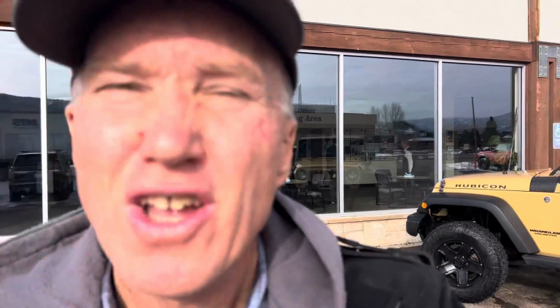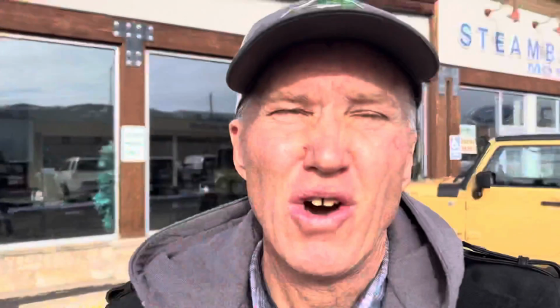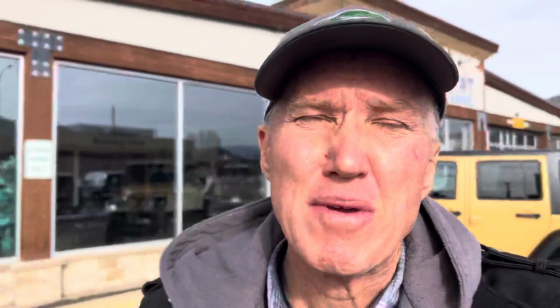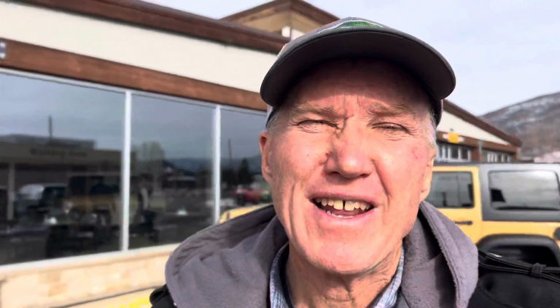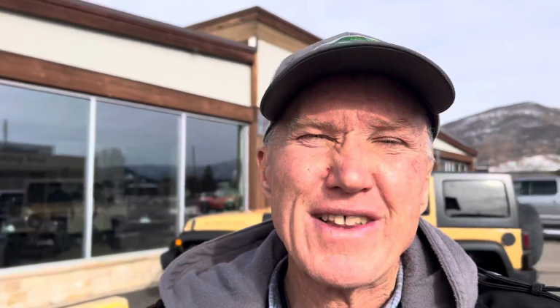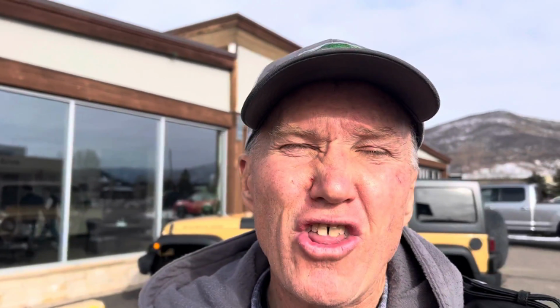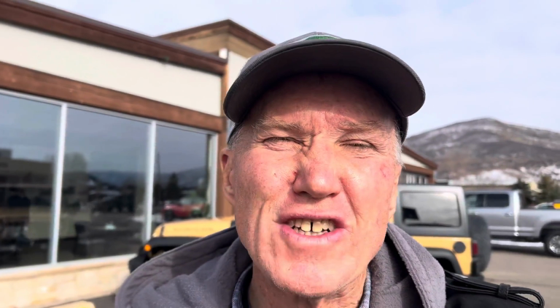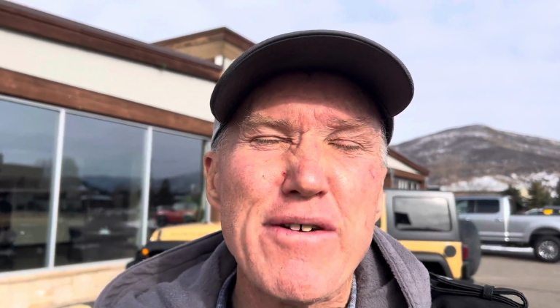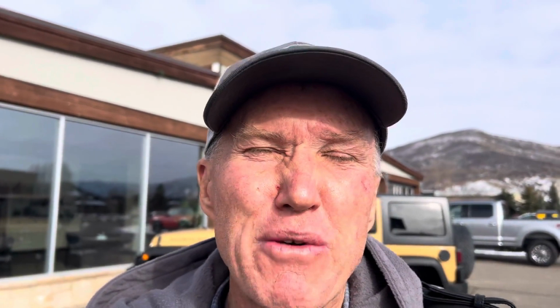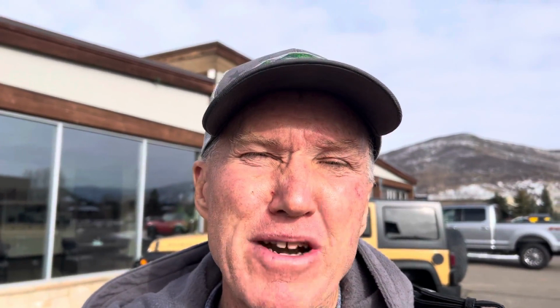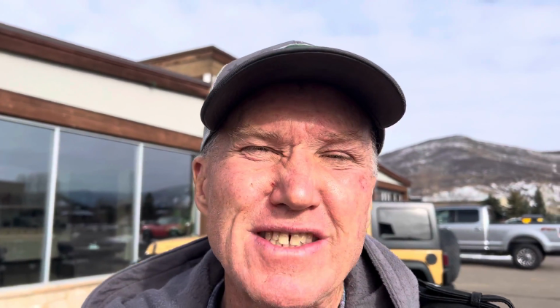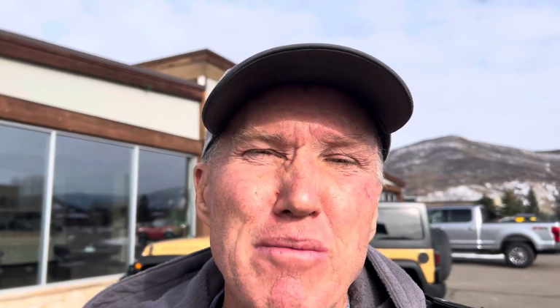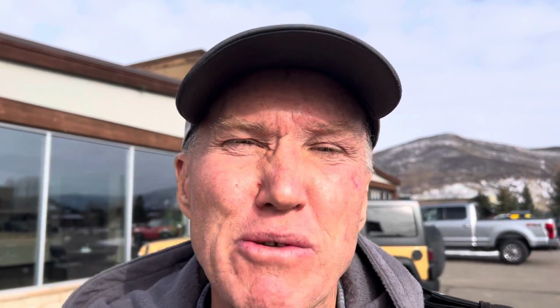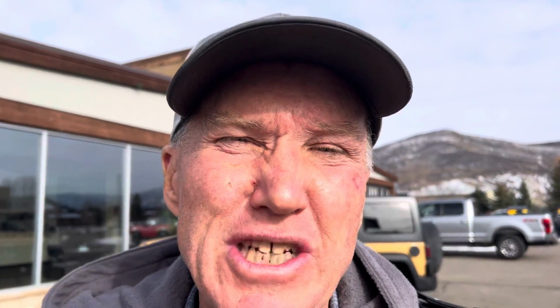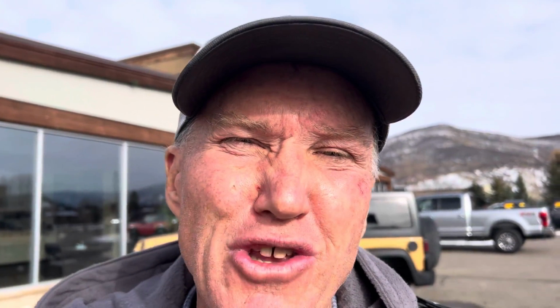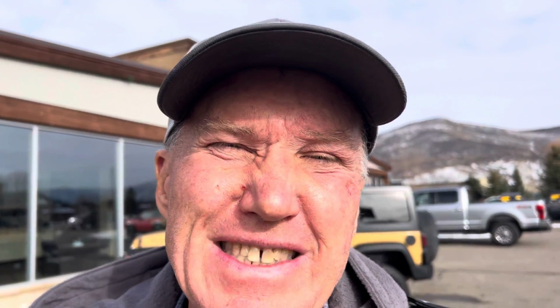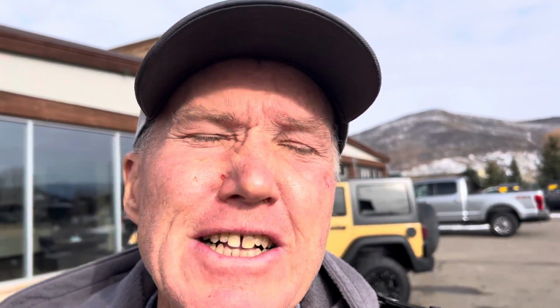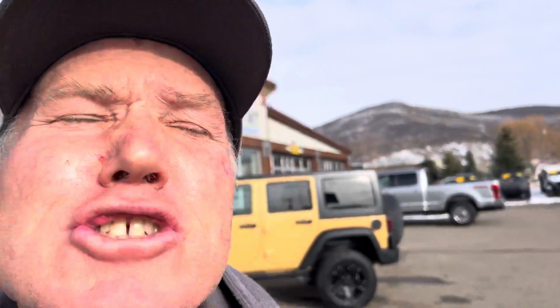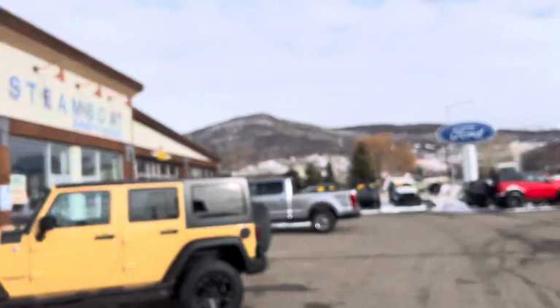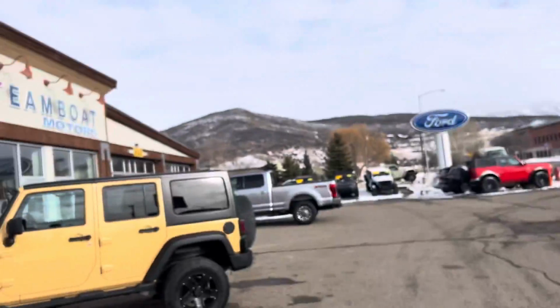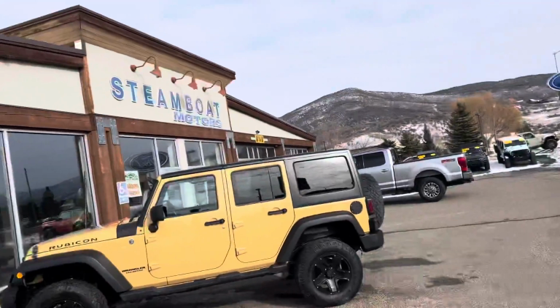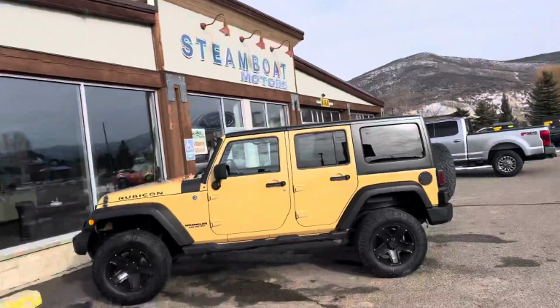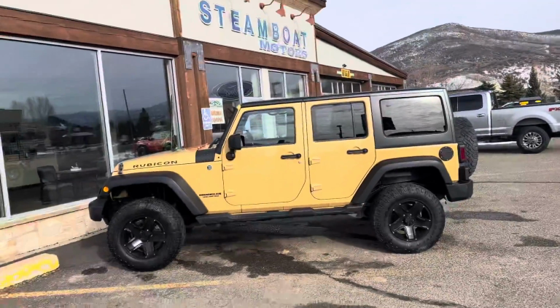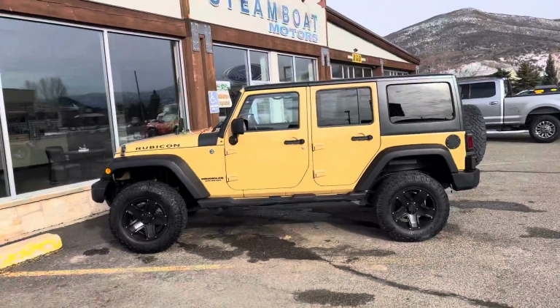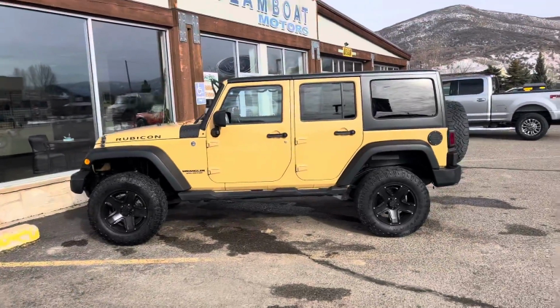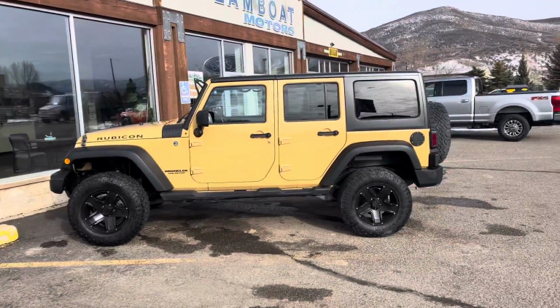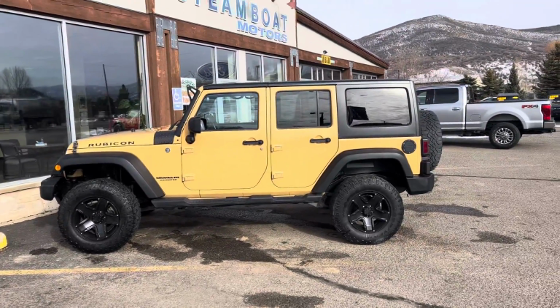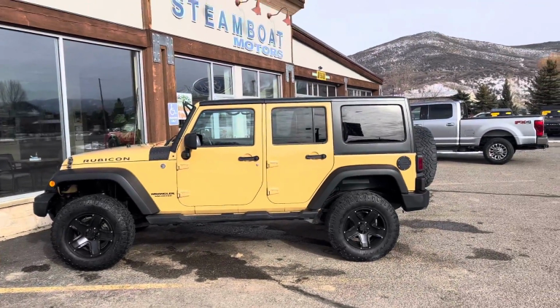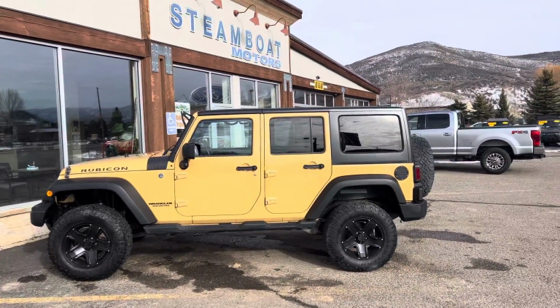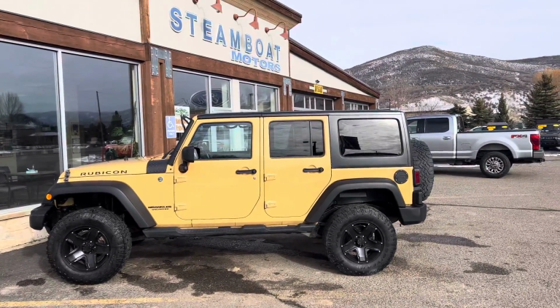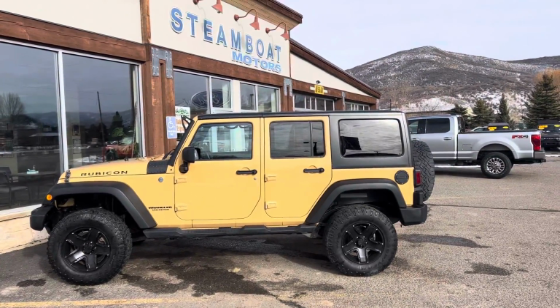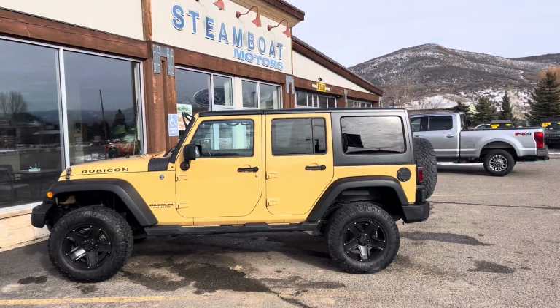Hola, bienvenido a todos. Hey everybody, Robert here at Steamboat Motors. I'm going to share with you this 2014 Jeep Wrangler Rubicon.